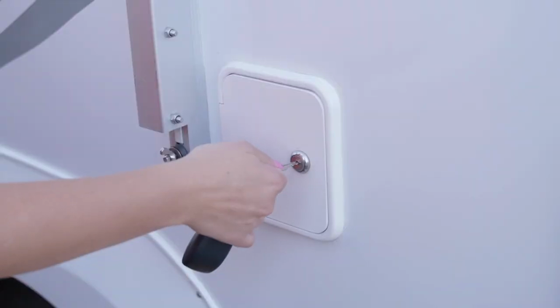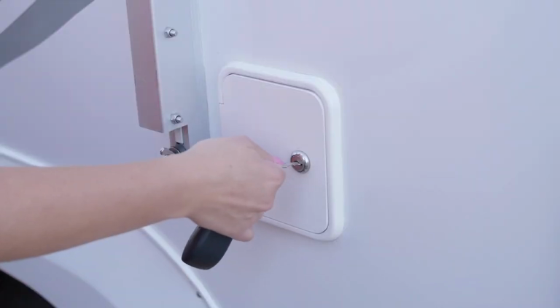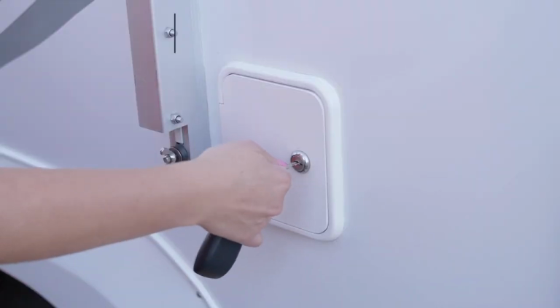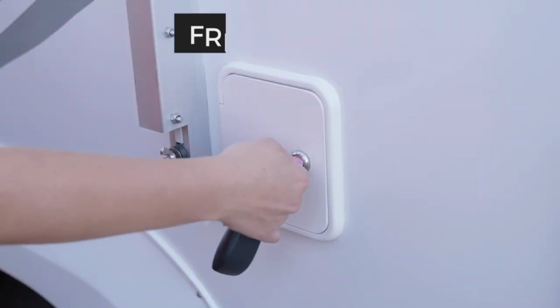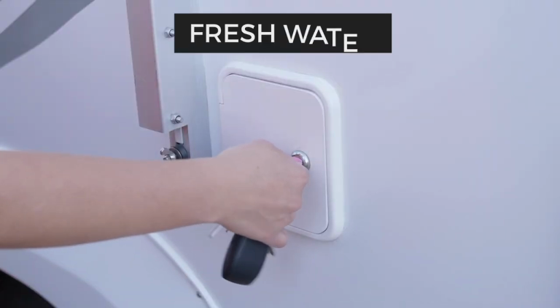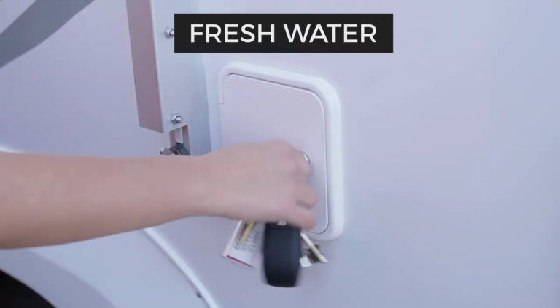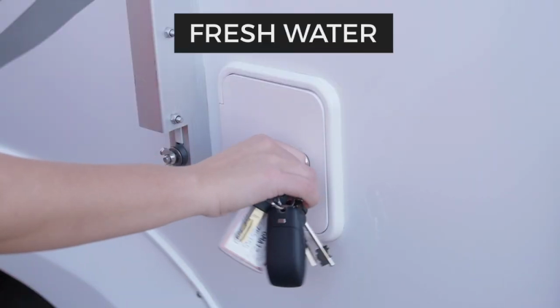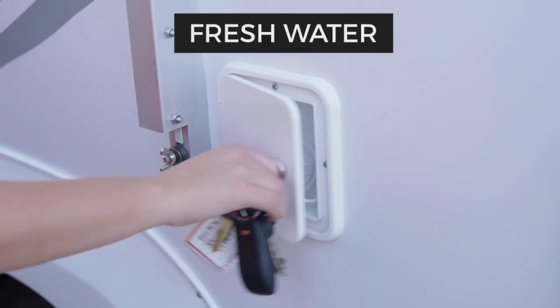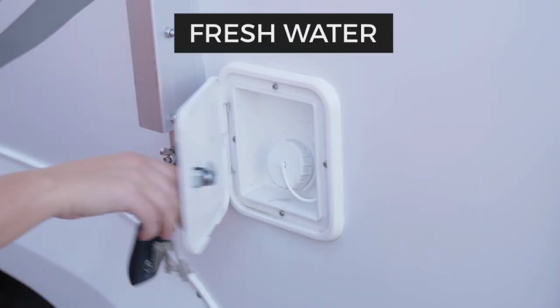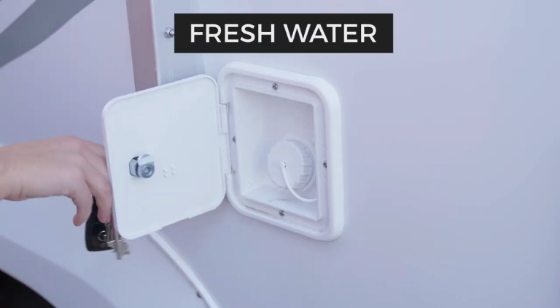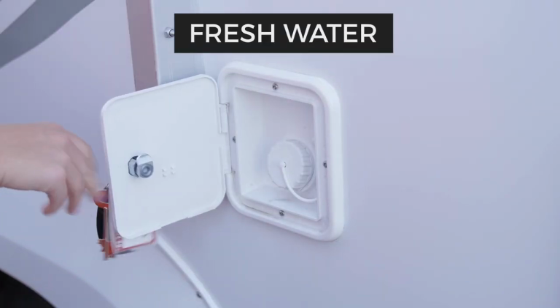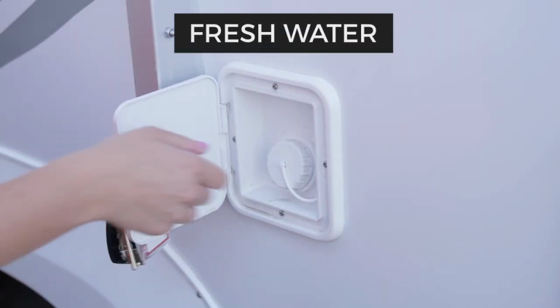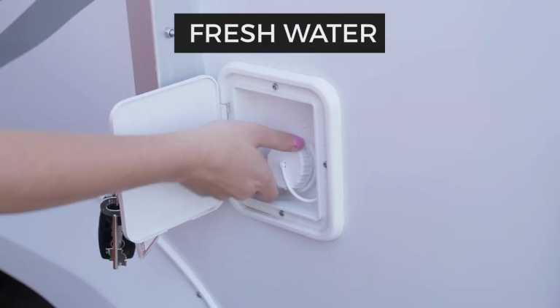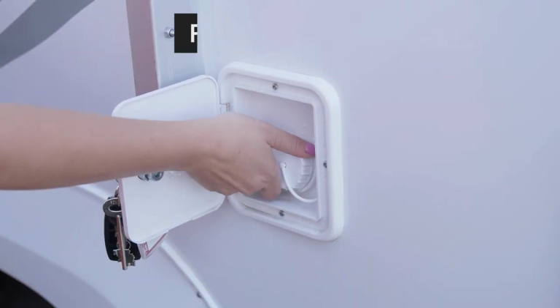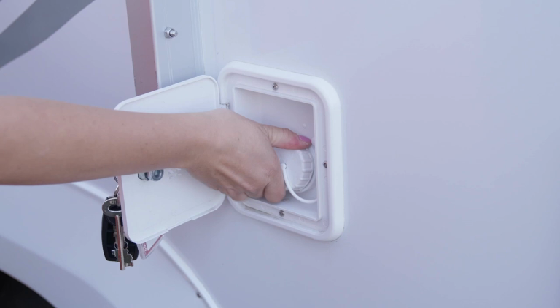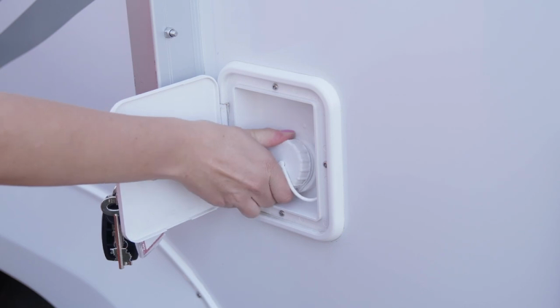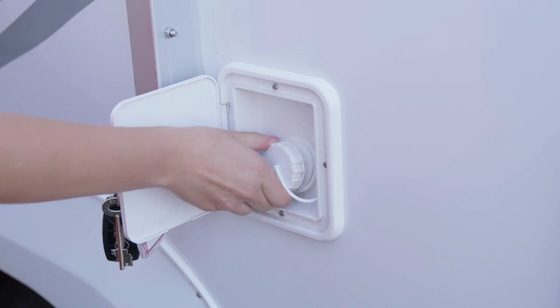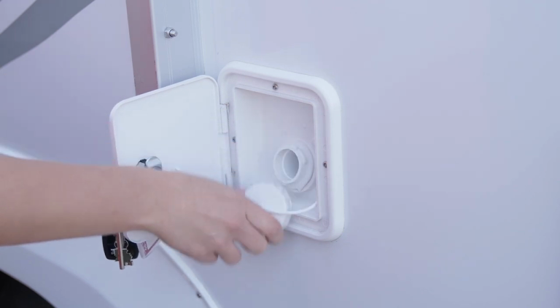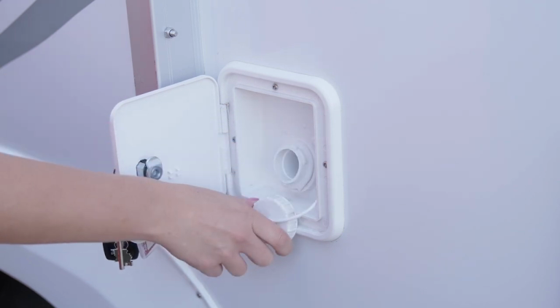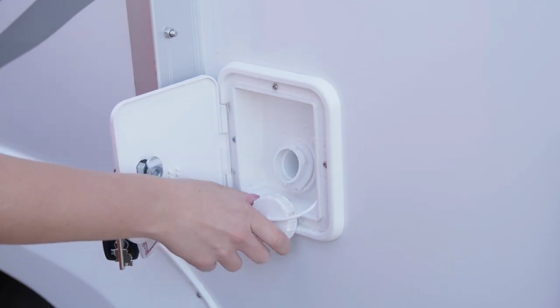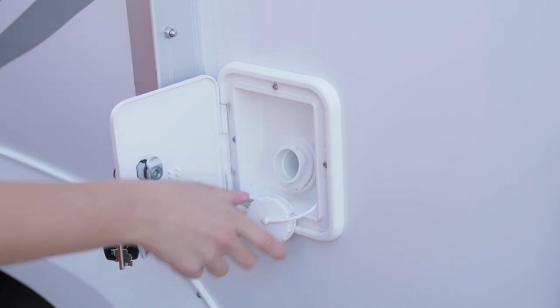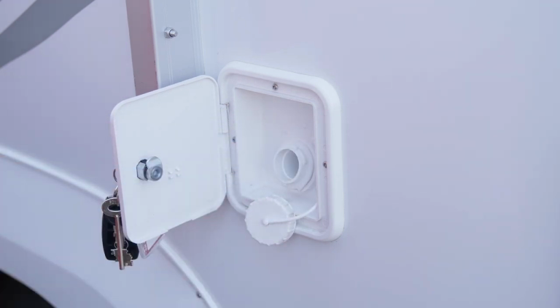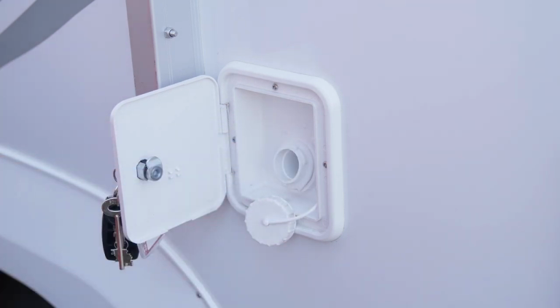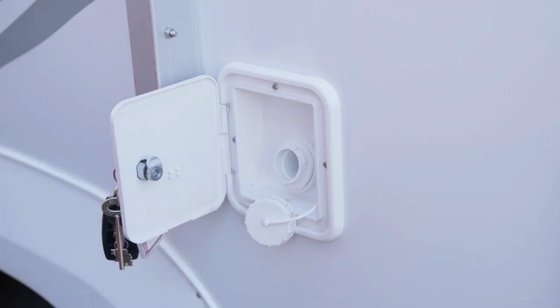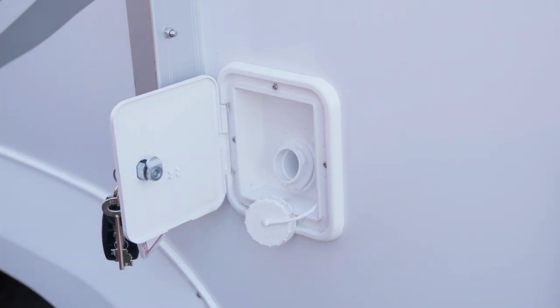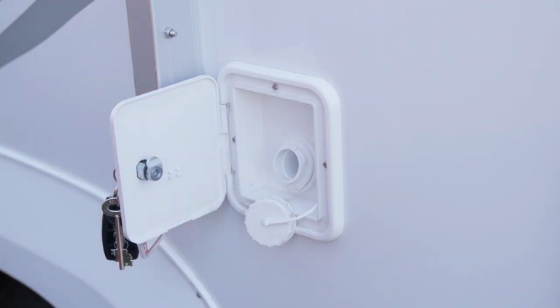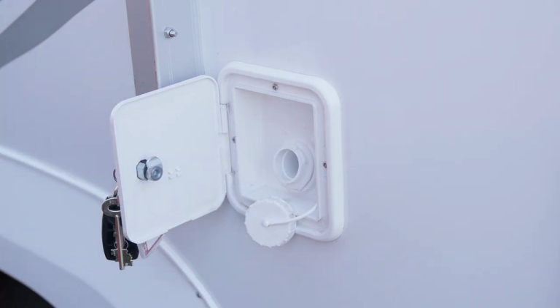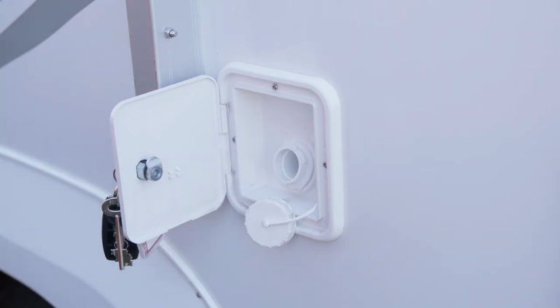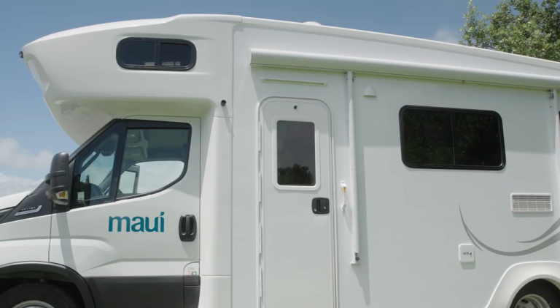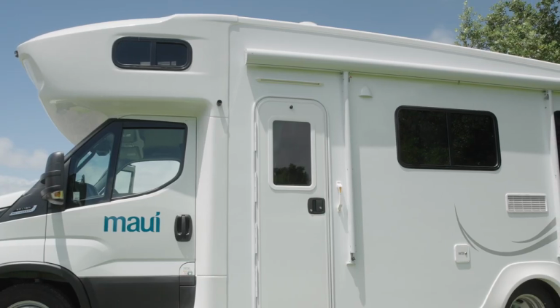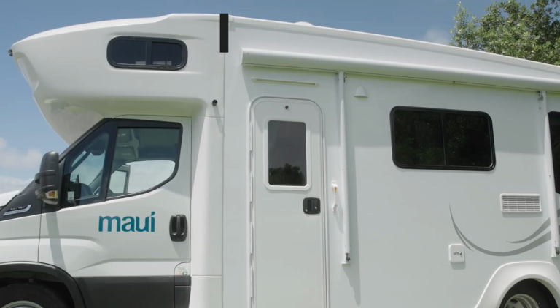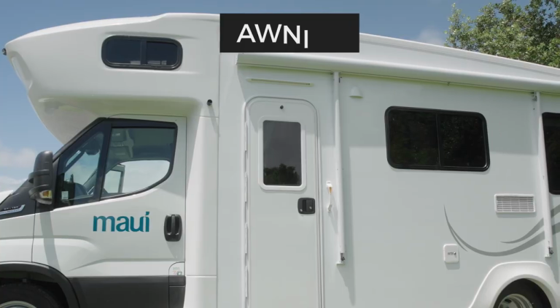Next to the locker is the inlet for the fresh water tank. We have filled the tank for you, ready to go.